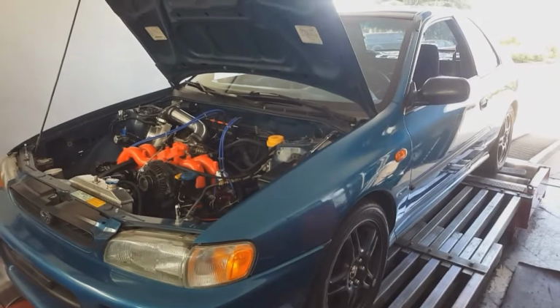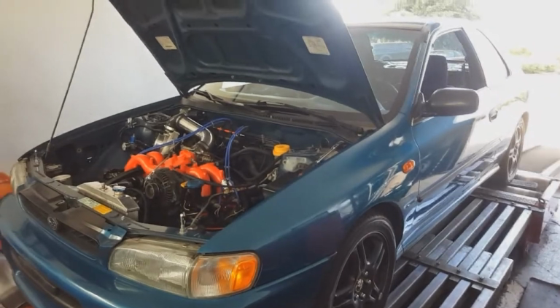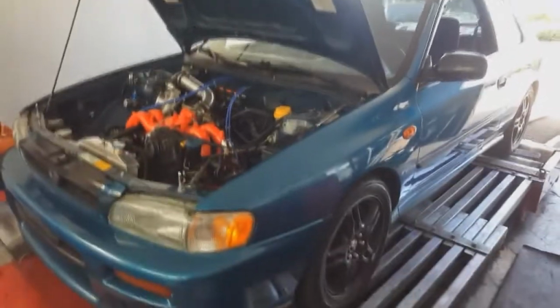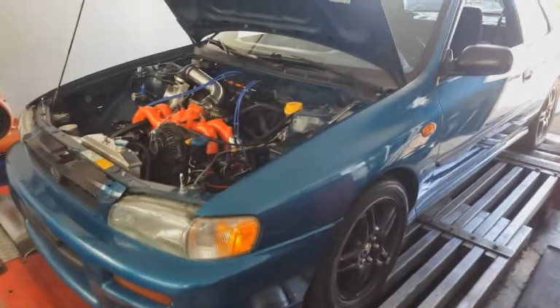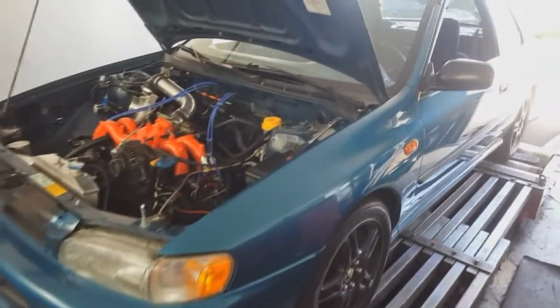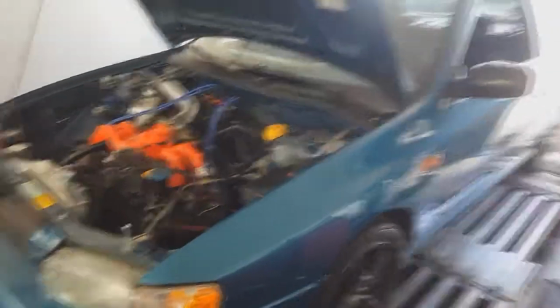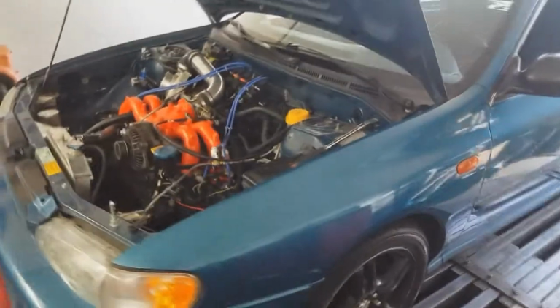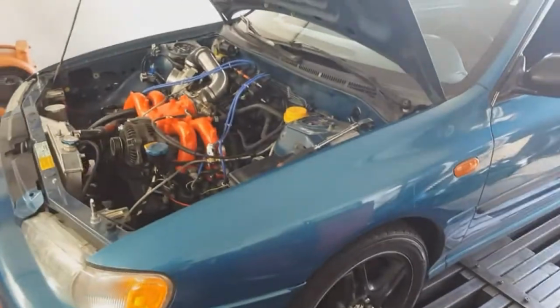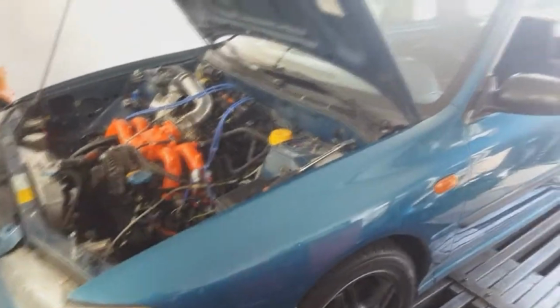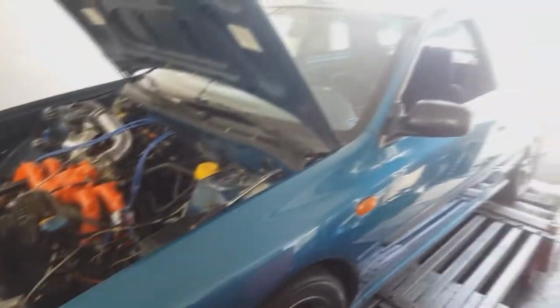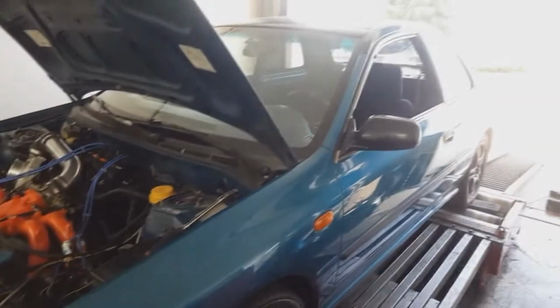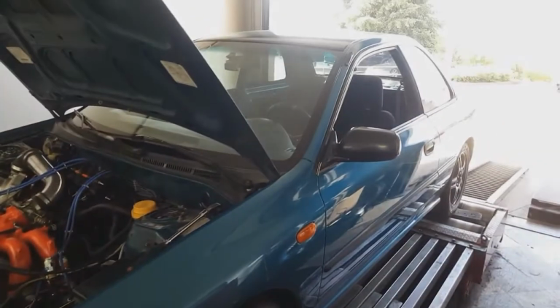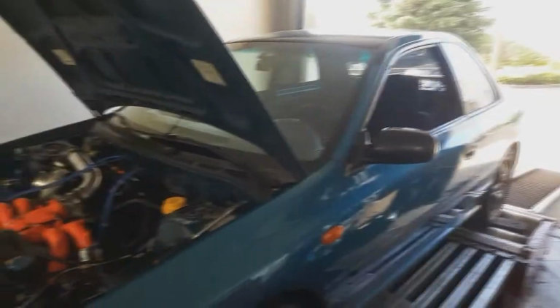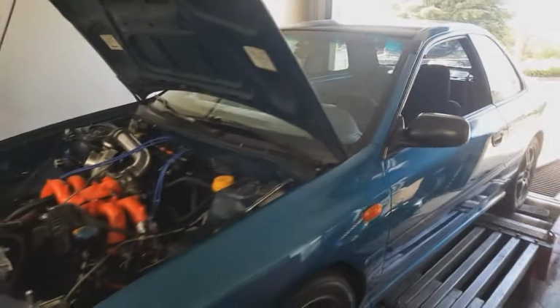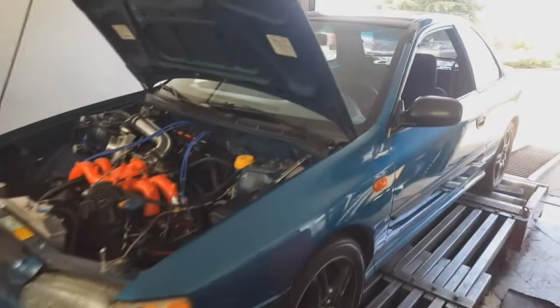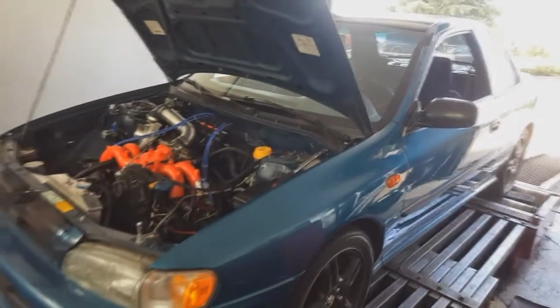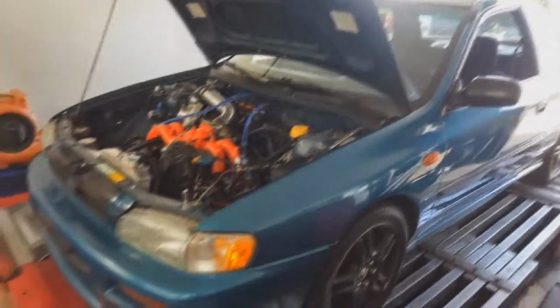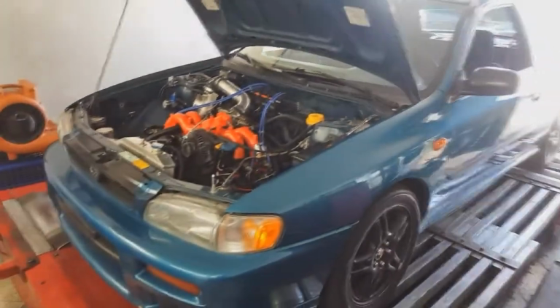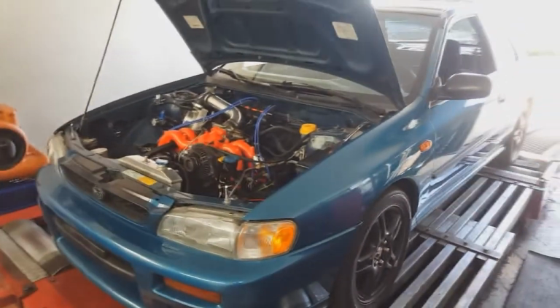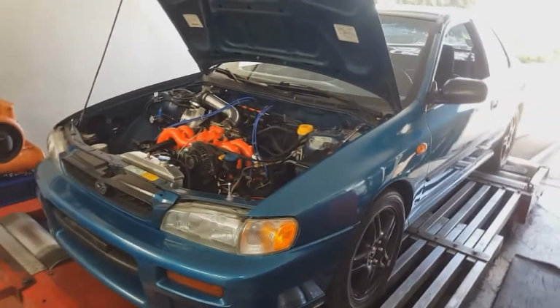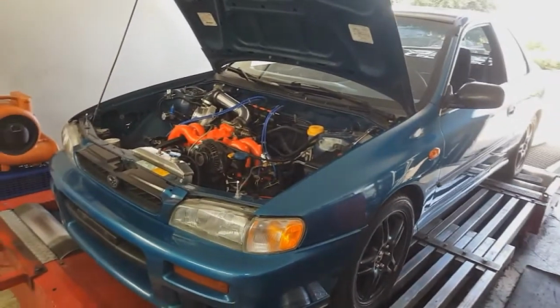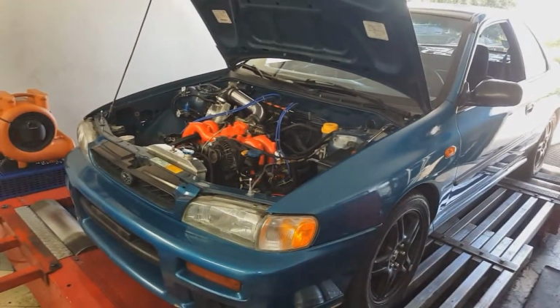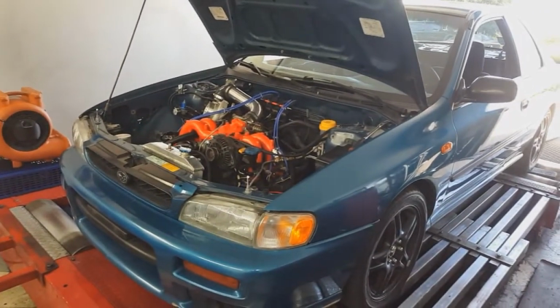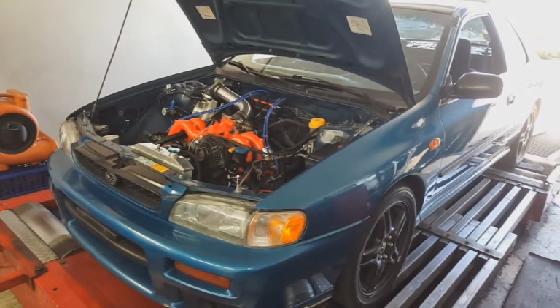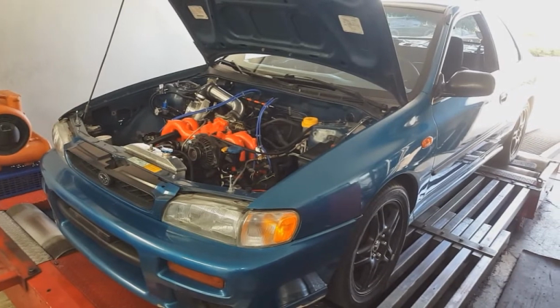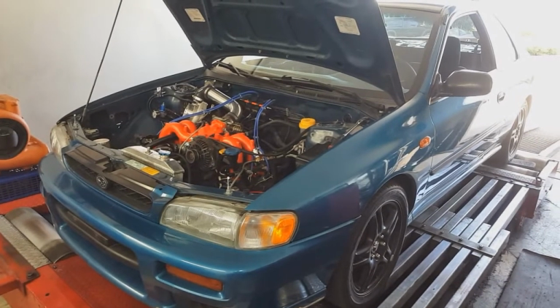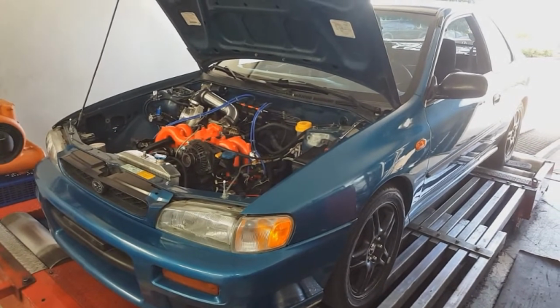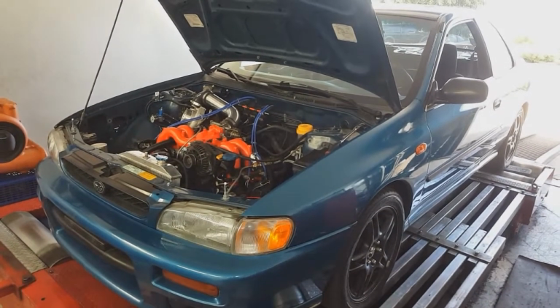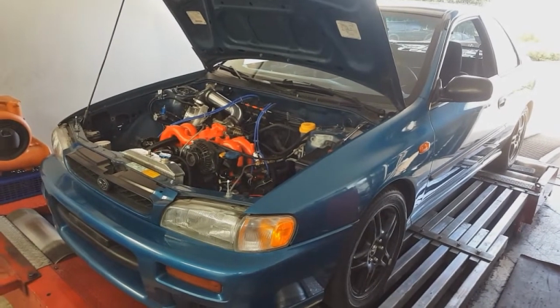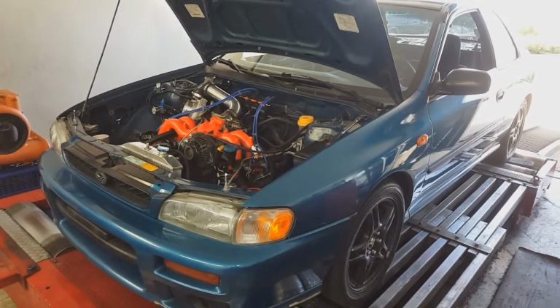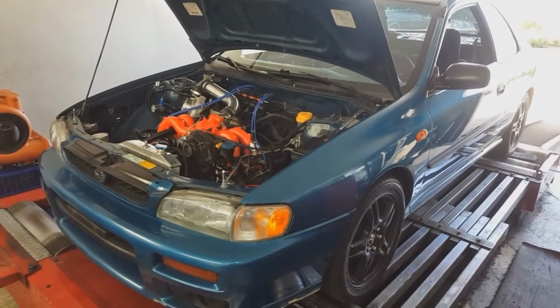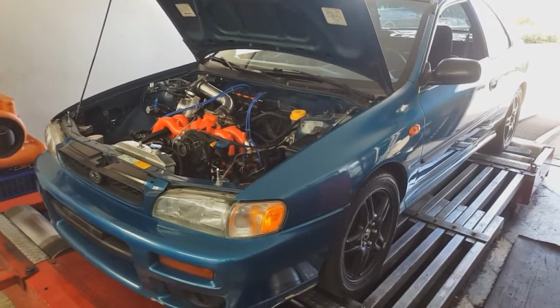Hey everybody, welcome back to Will Tune for Tacos. We're still looking at this 1997 Subaru Impreza and I've had a lot of people asking about a build list, a mod list as it is.